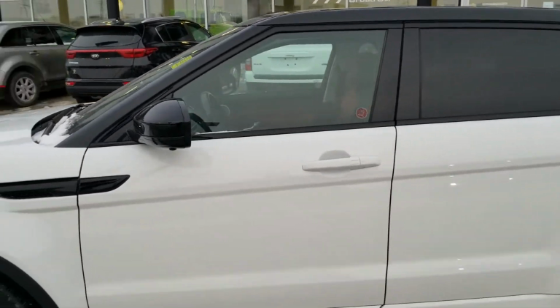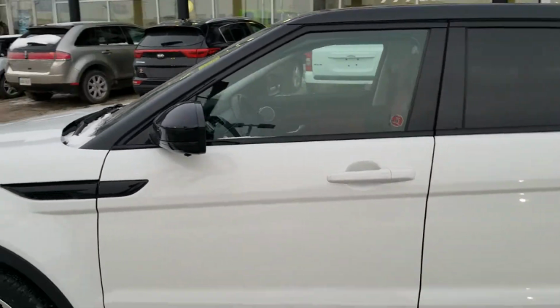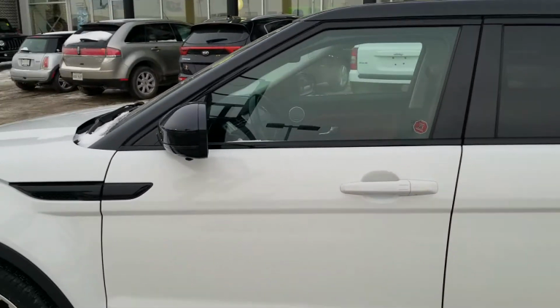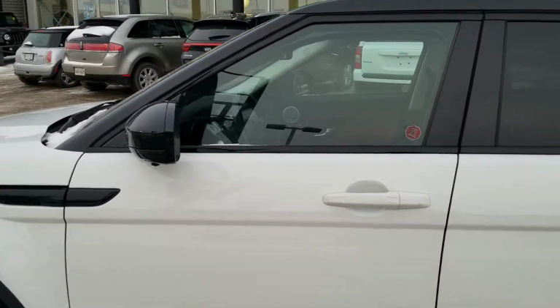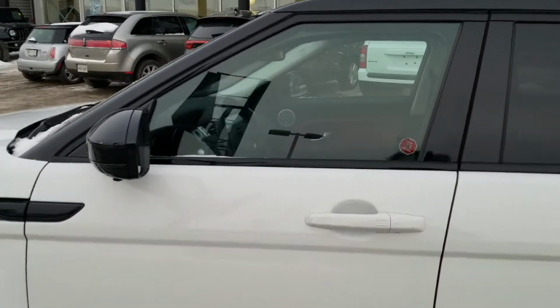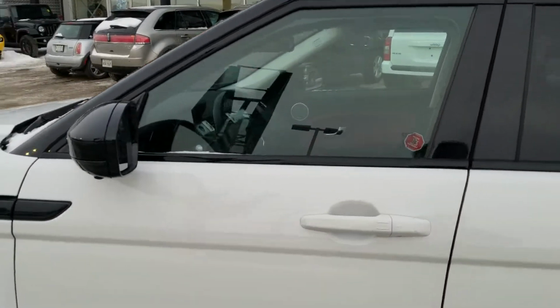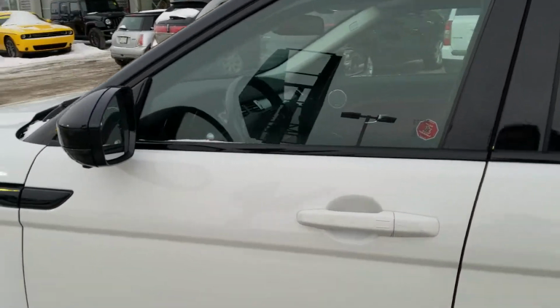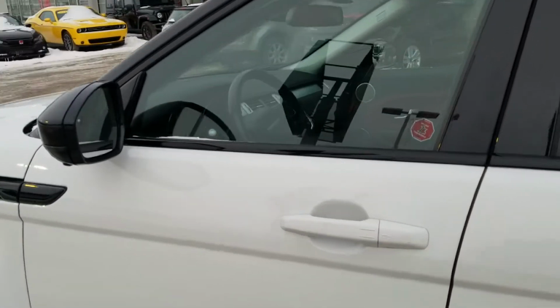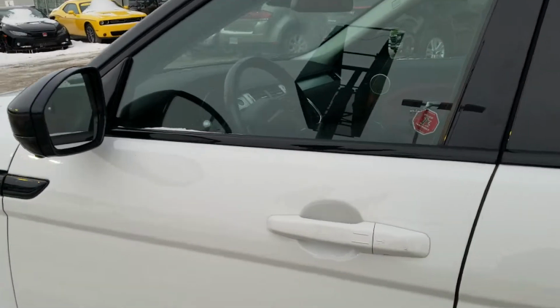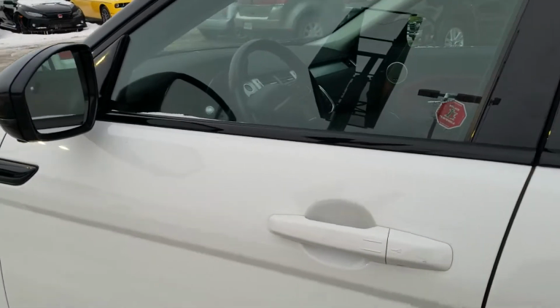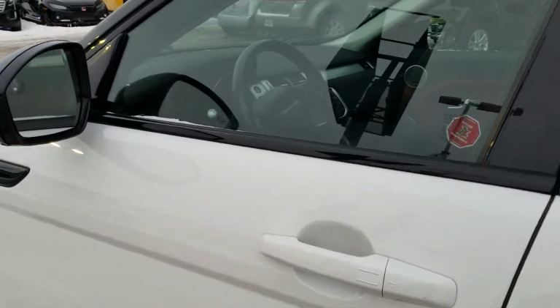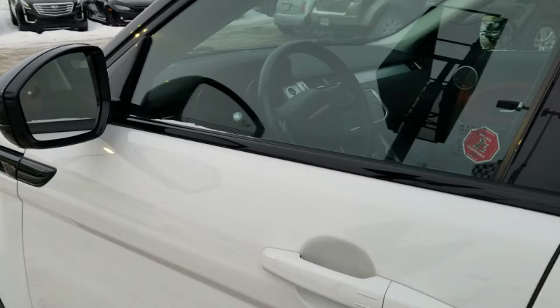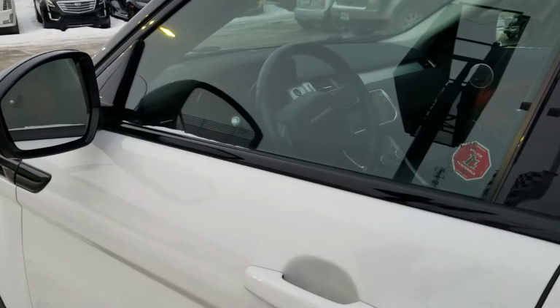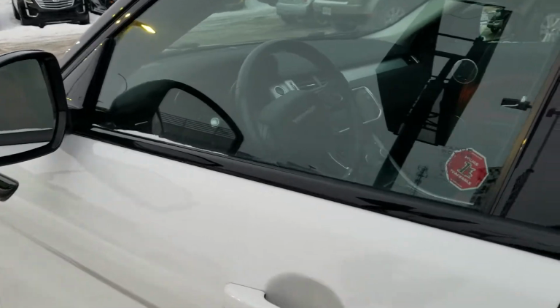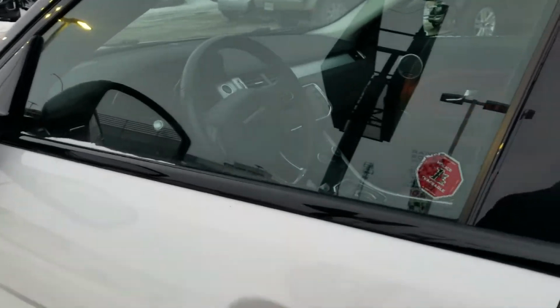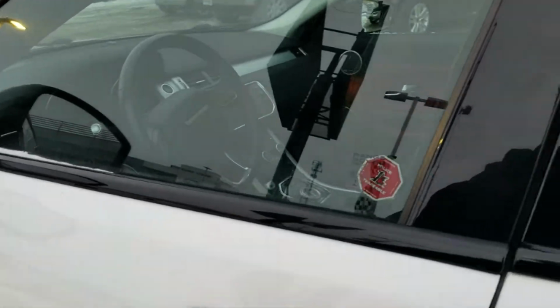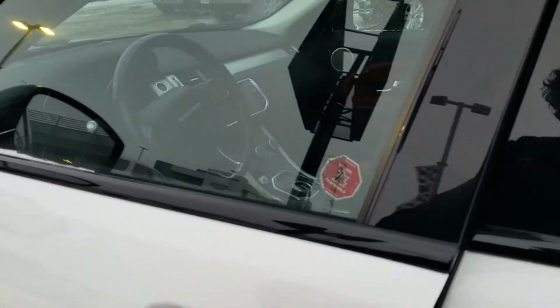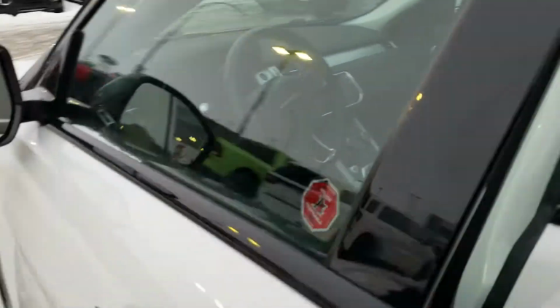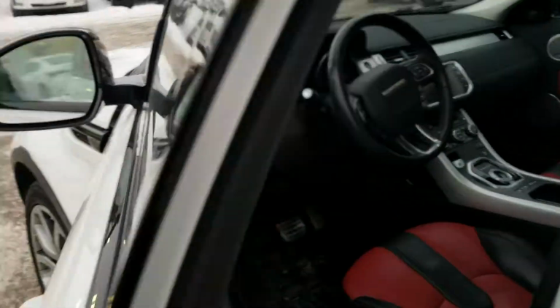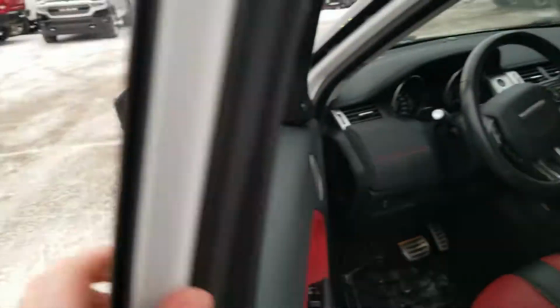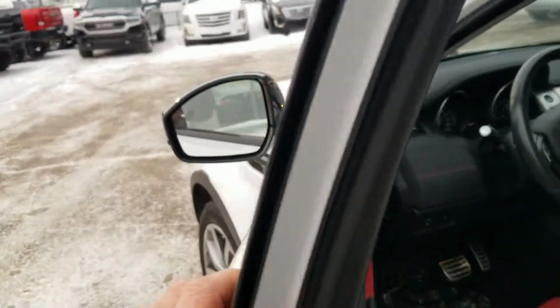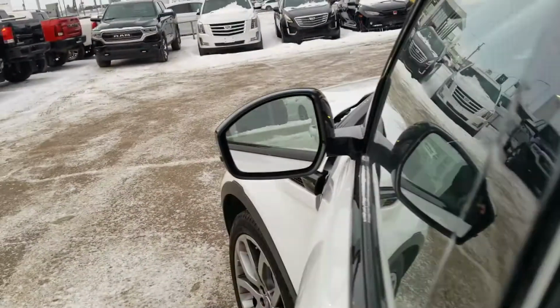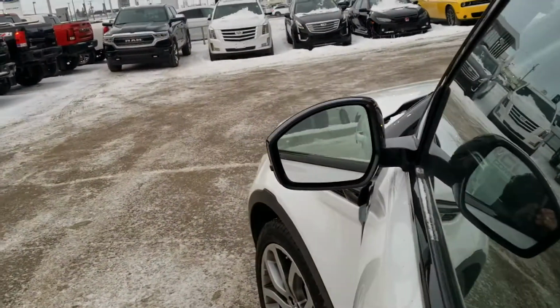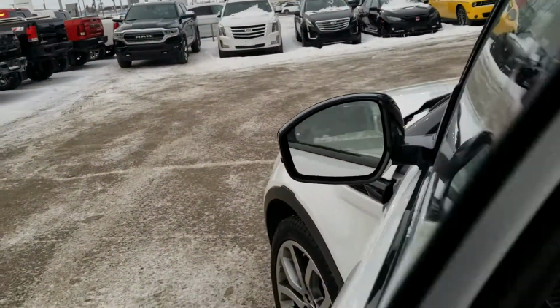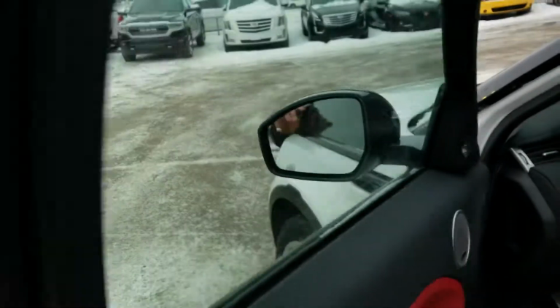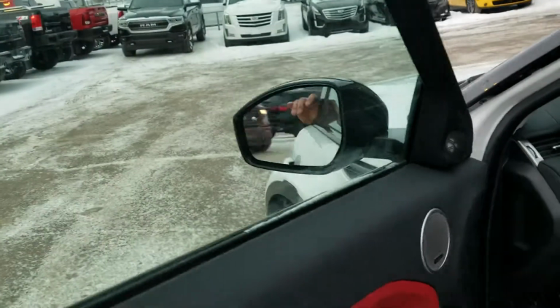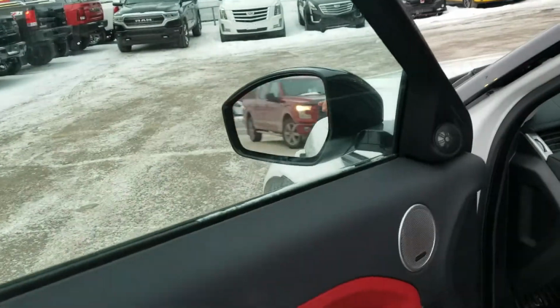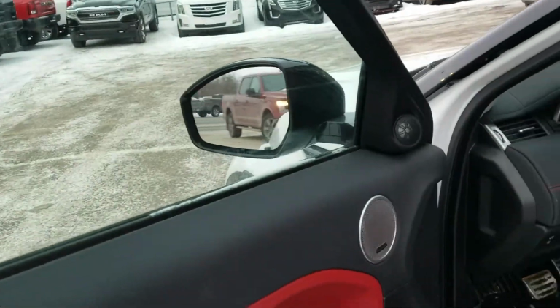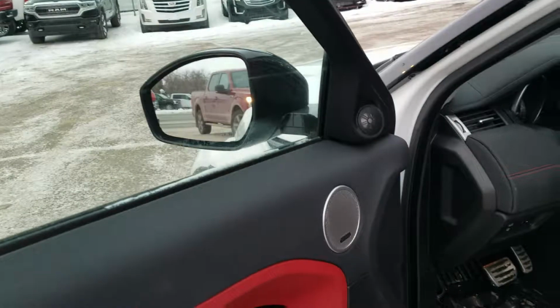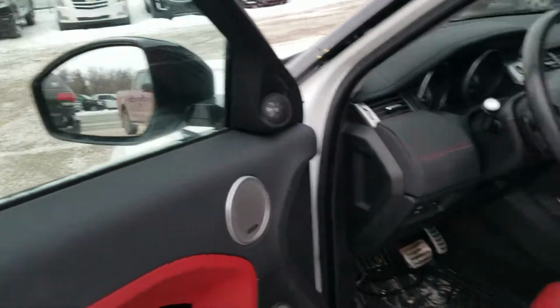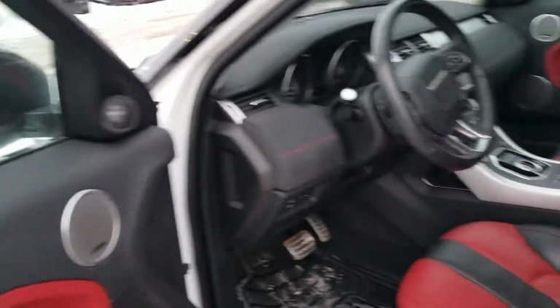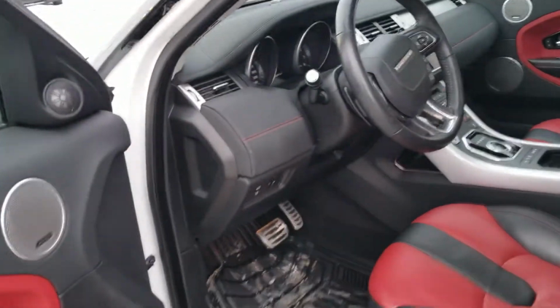Starting here with the driver's side door. Not only do you get the Intelligent Key, but you also have the 360 camera with your blind spot sensors.